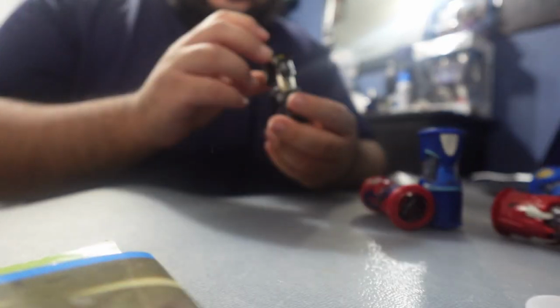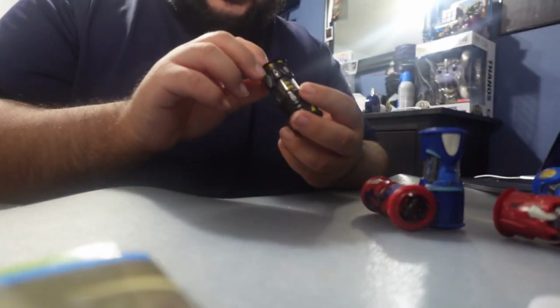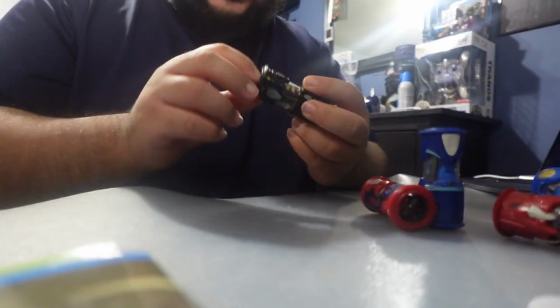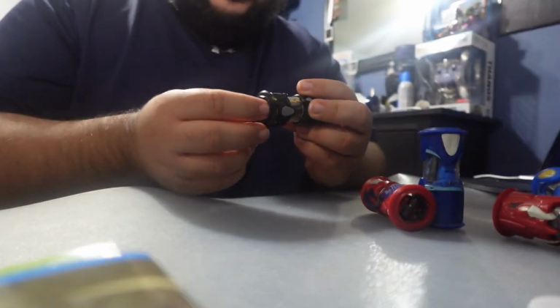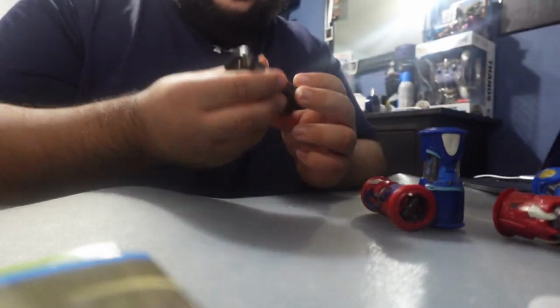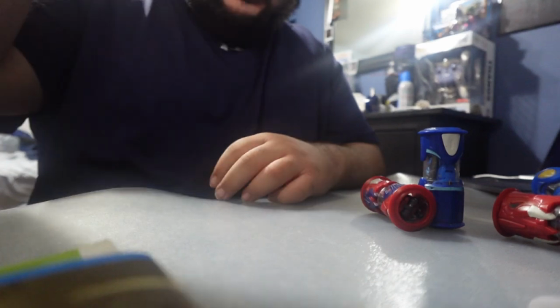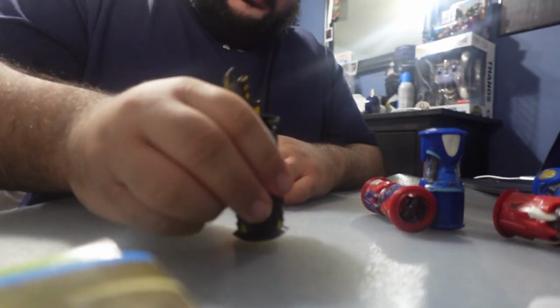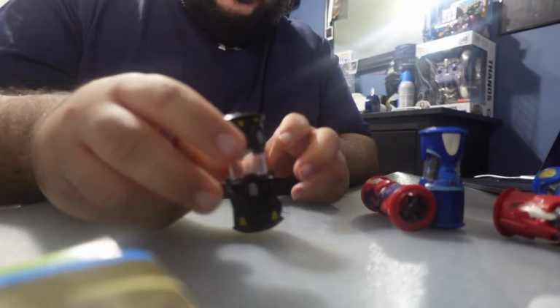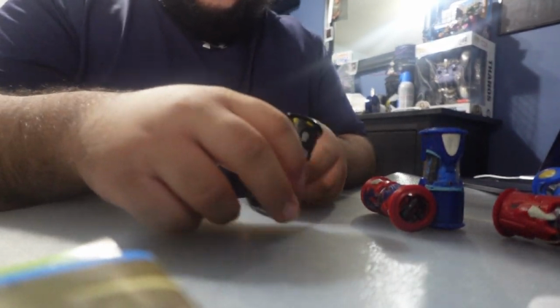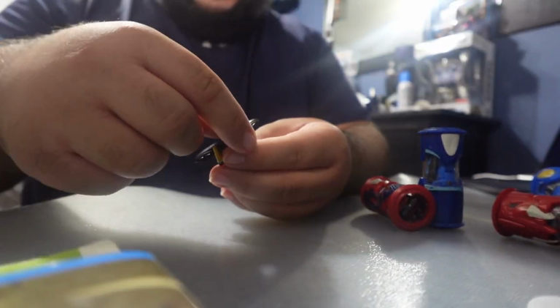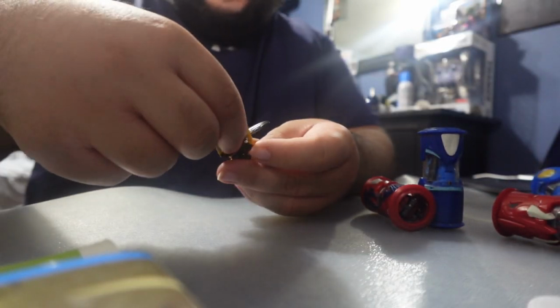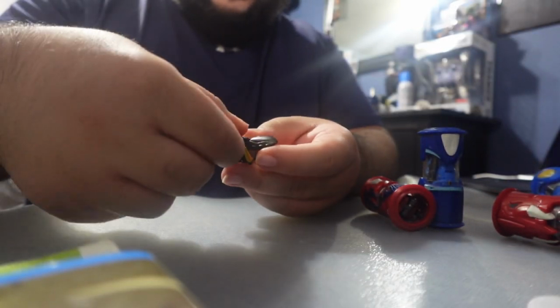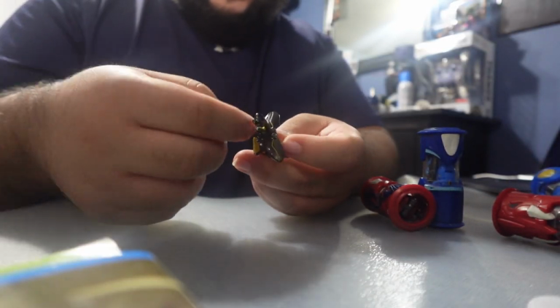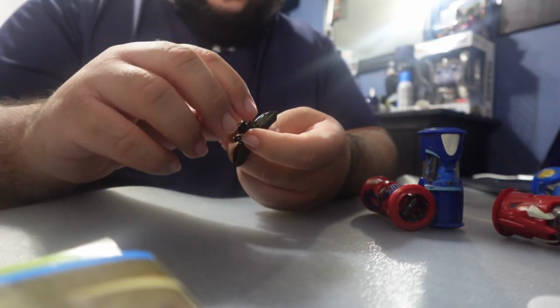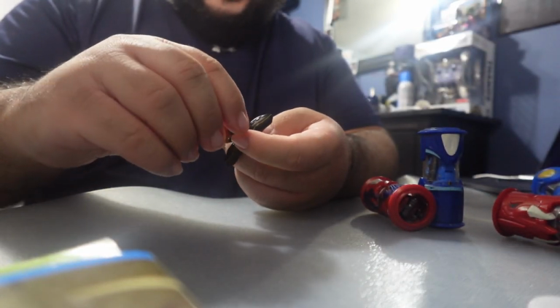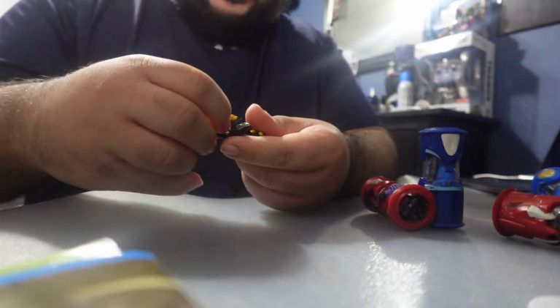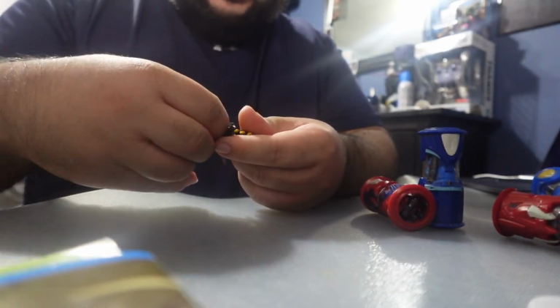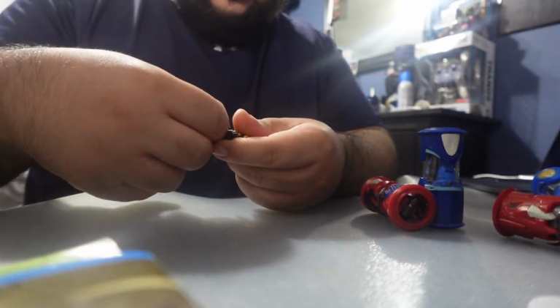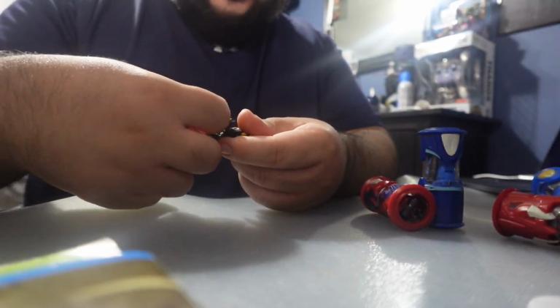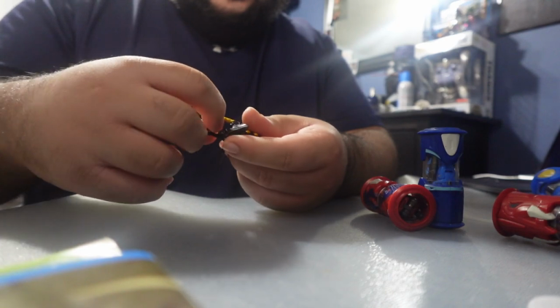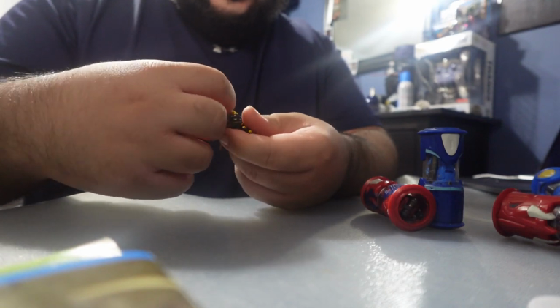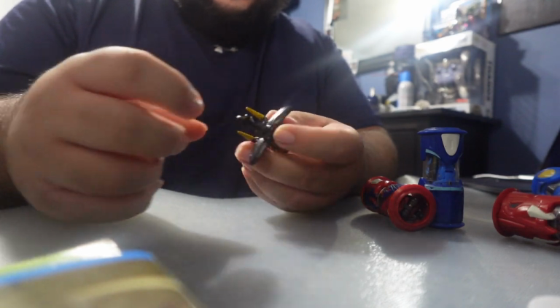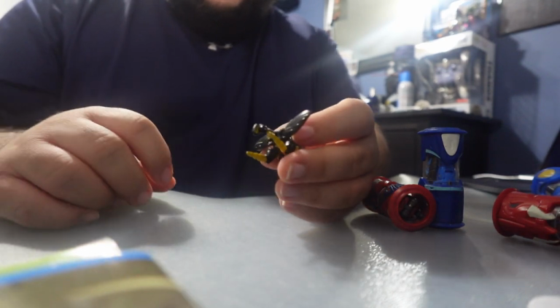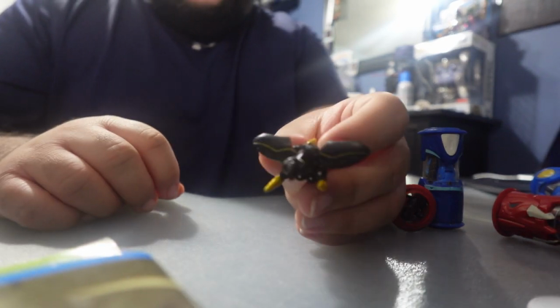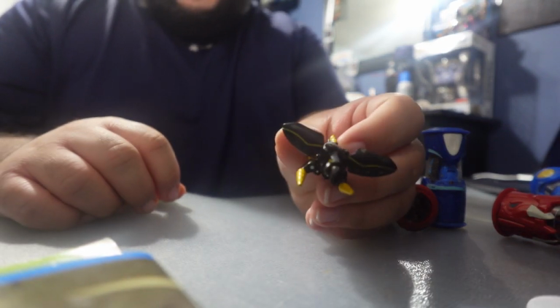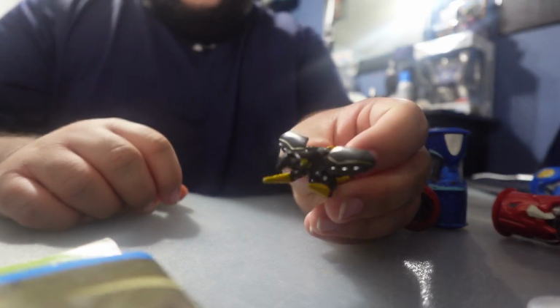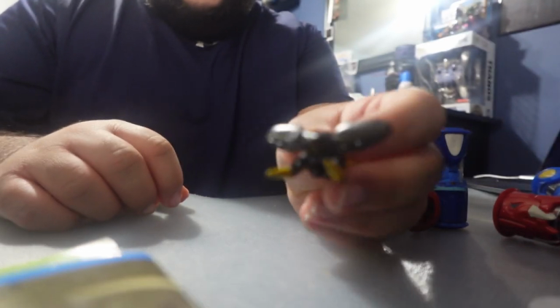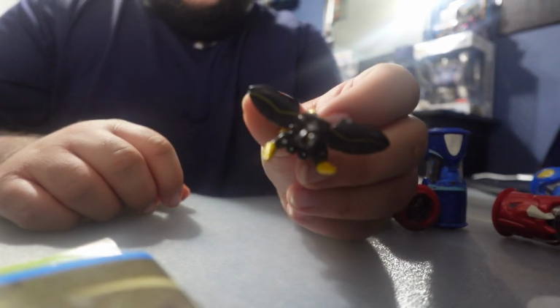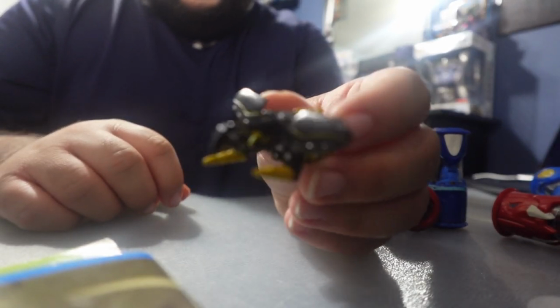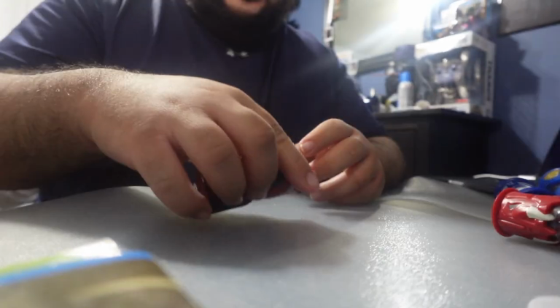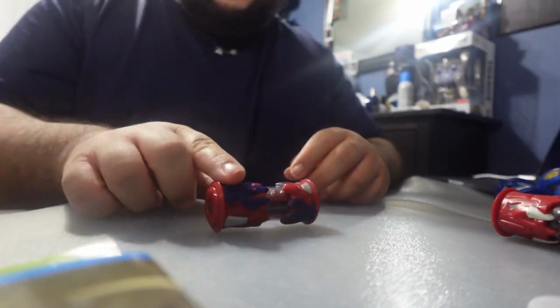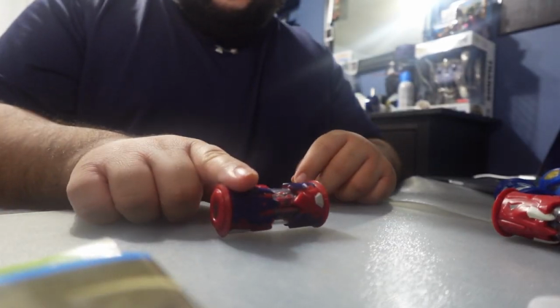This one doesn't come out — there we go. I think this one's called something Hornet. It has like a little horn, so that's why I'm guessing it's called Hornet. So I have this one.